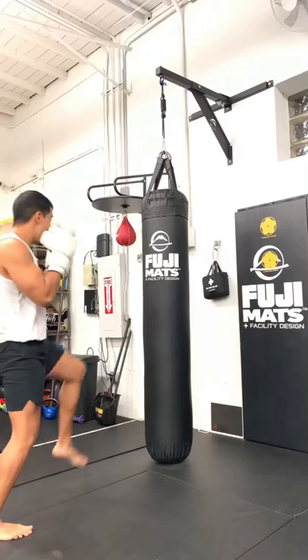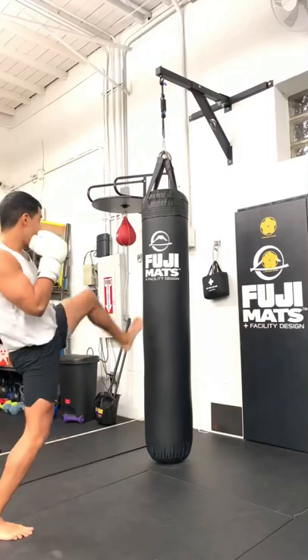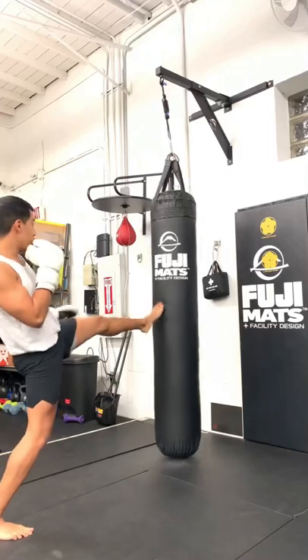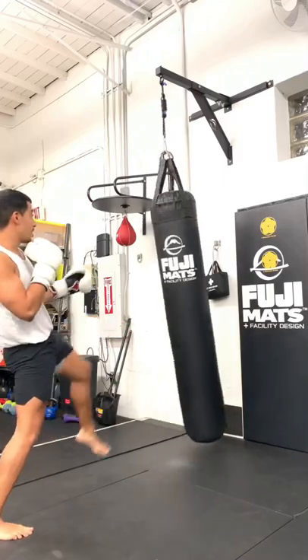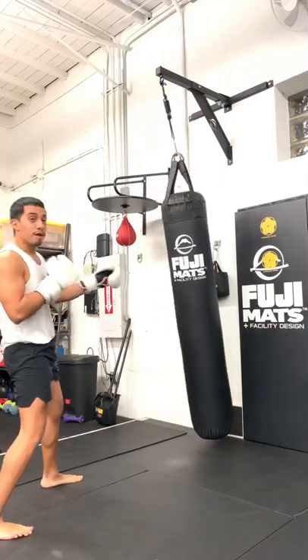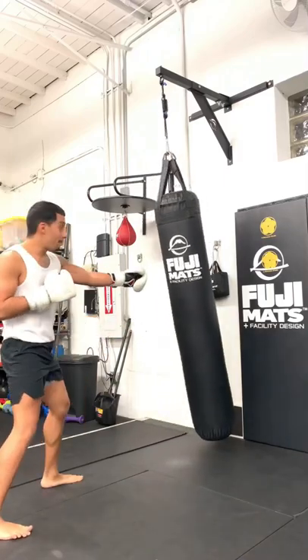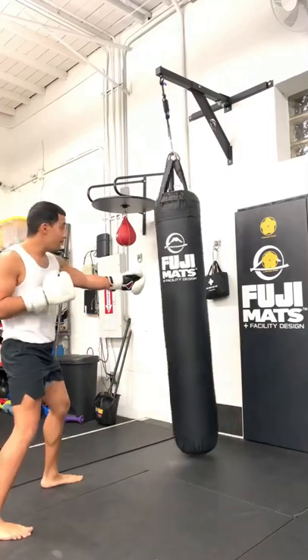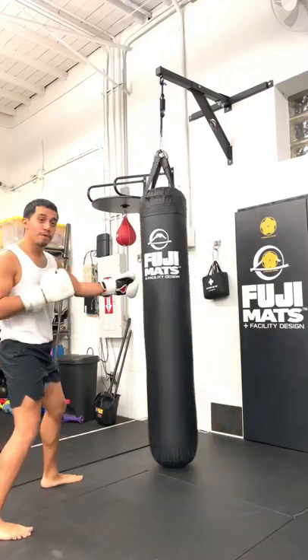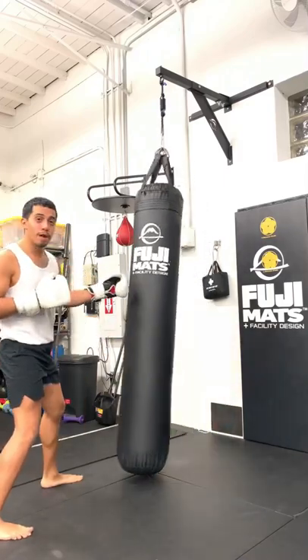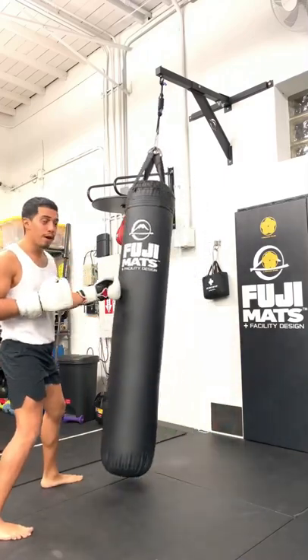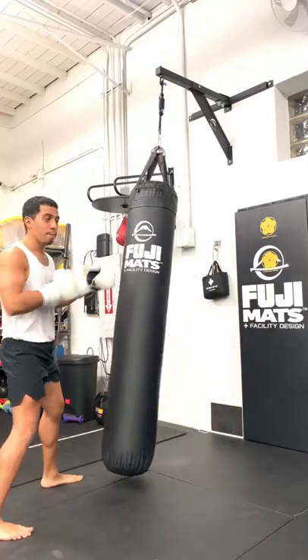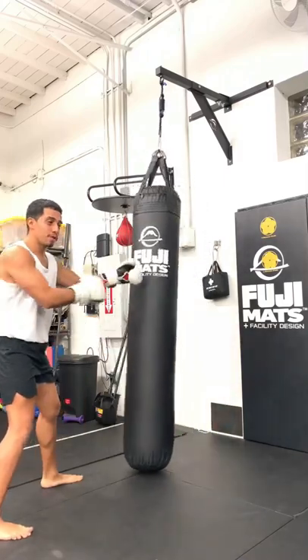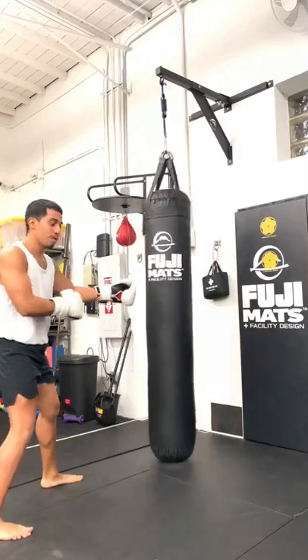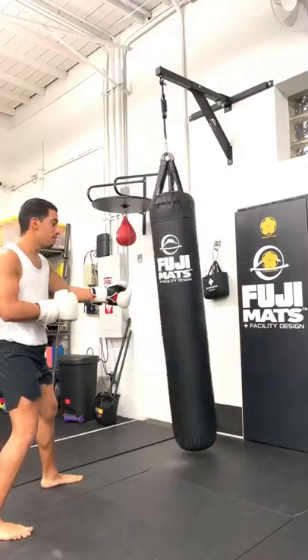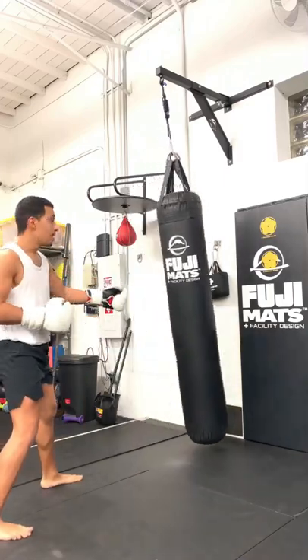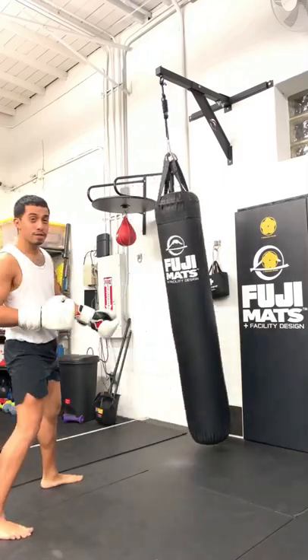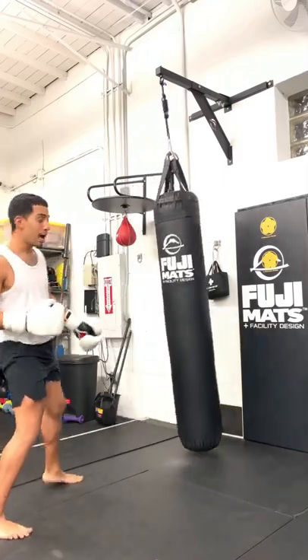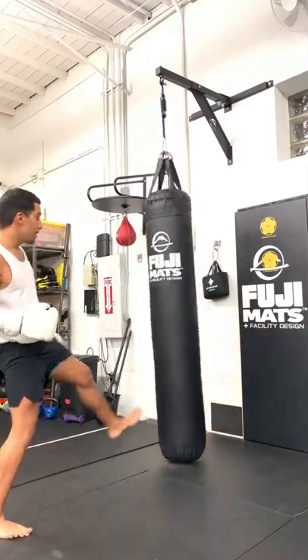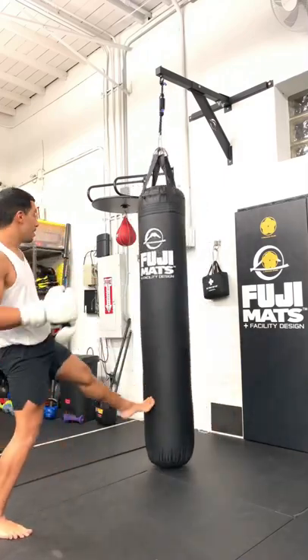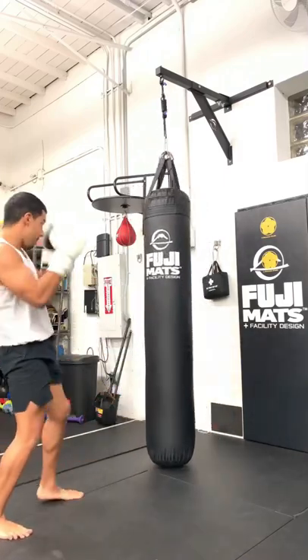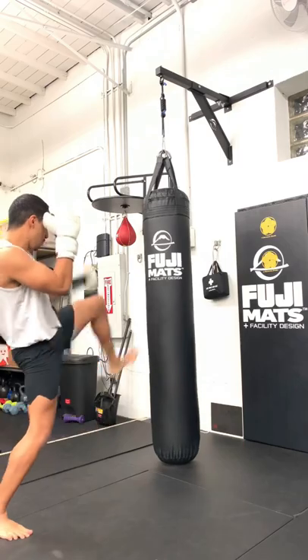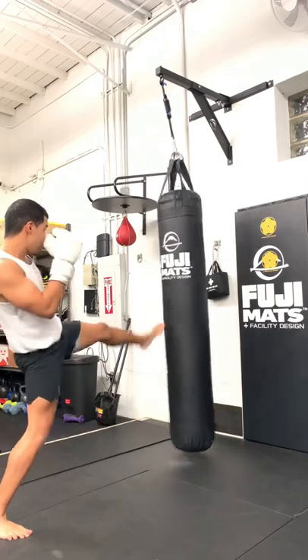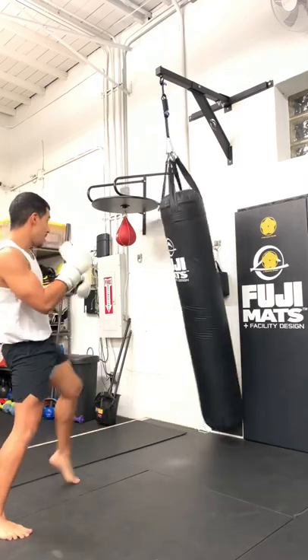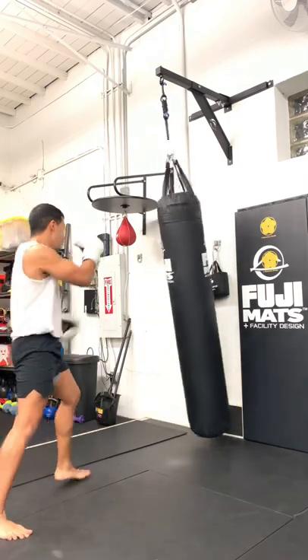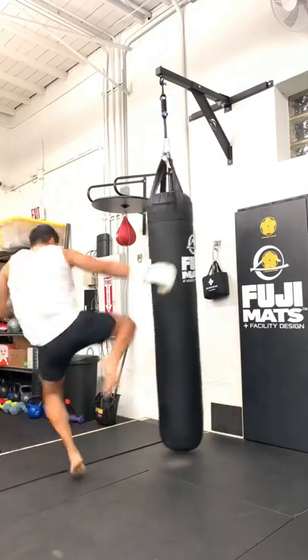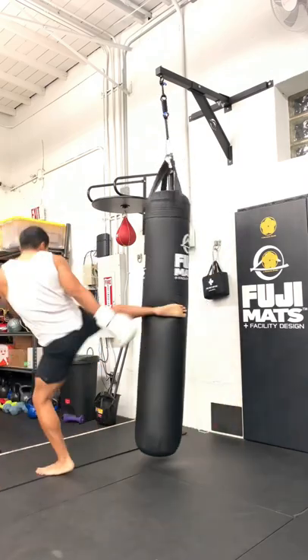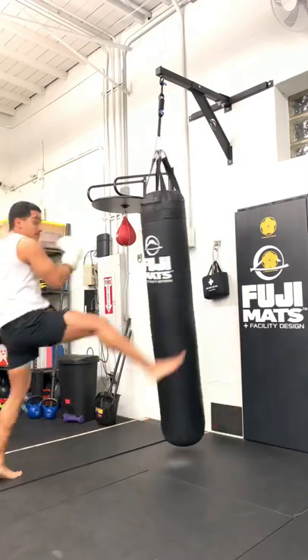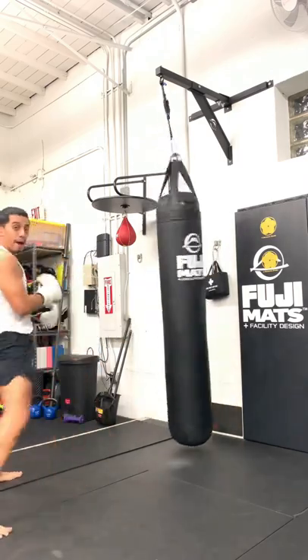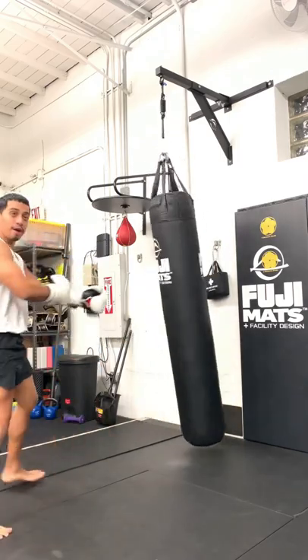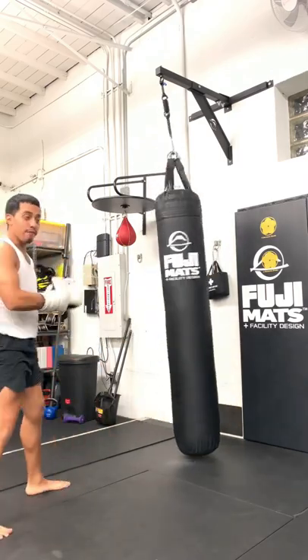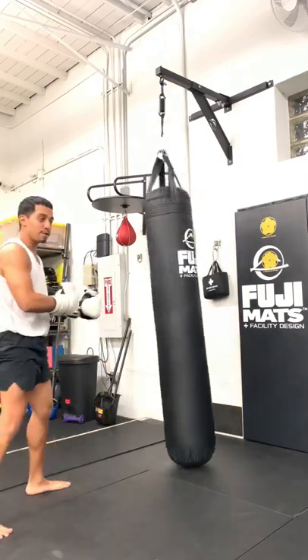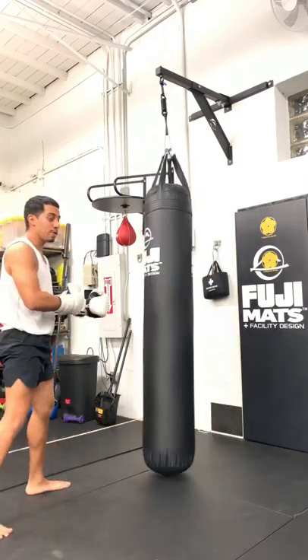Lee pushed it. The bag moved away, right? Your opponent's going to move. You're timing it — it moves, it comes back, that's when you go.